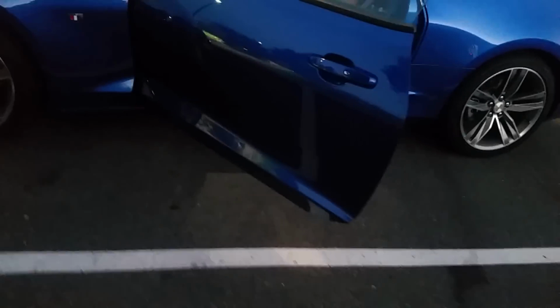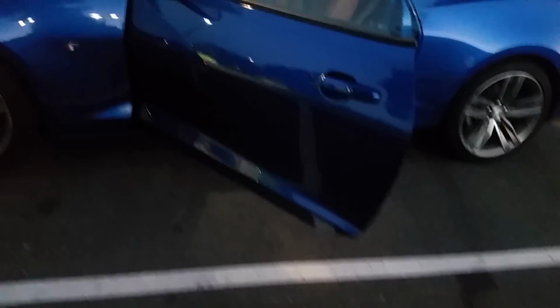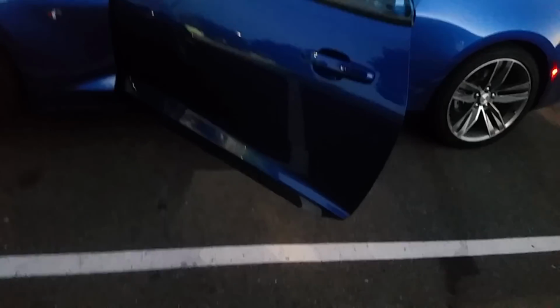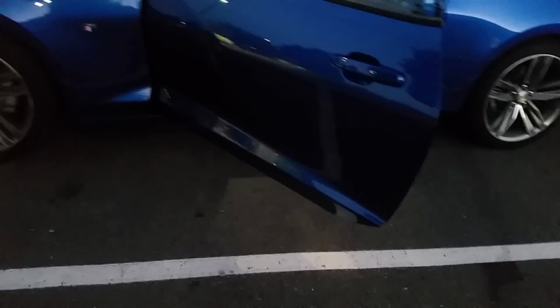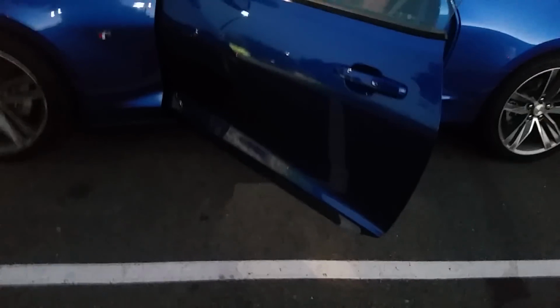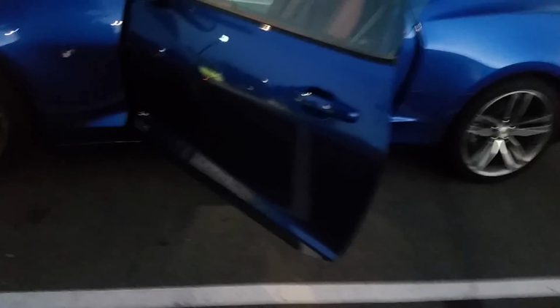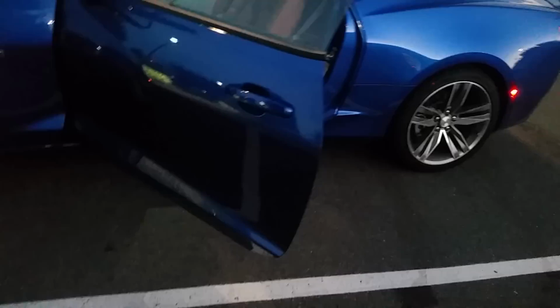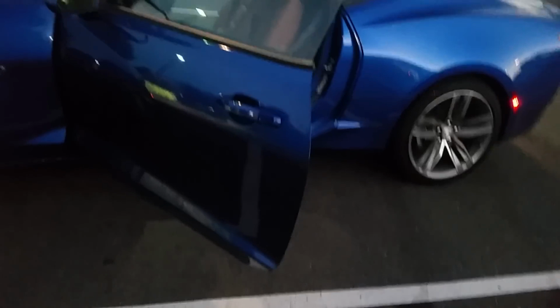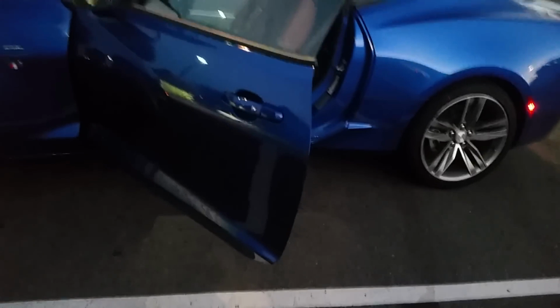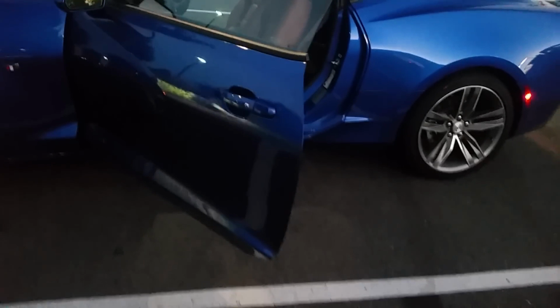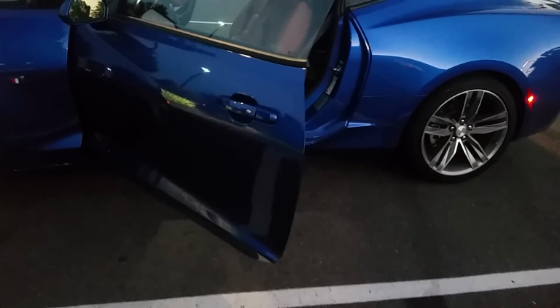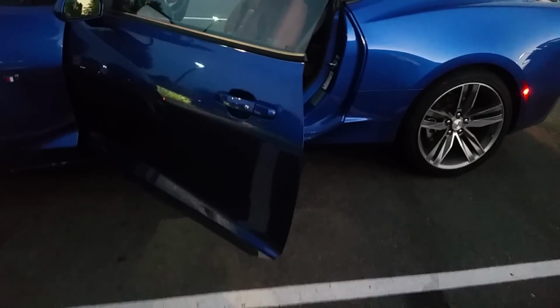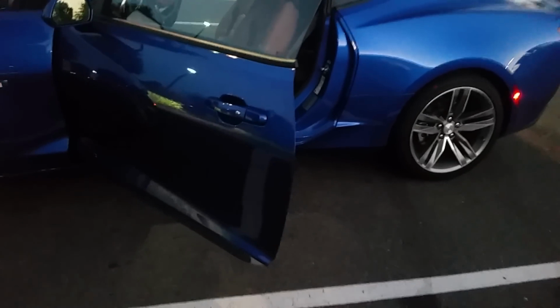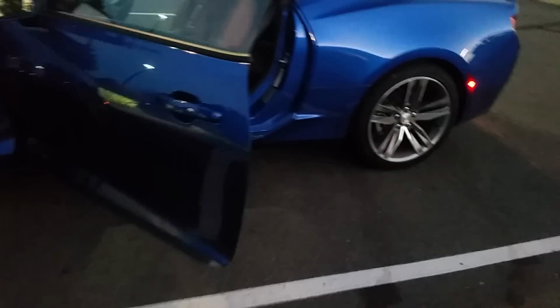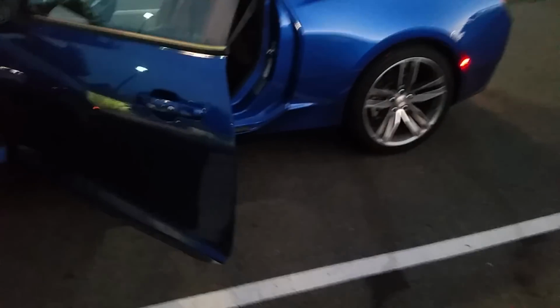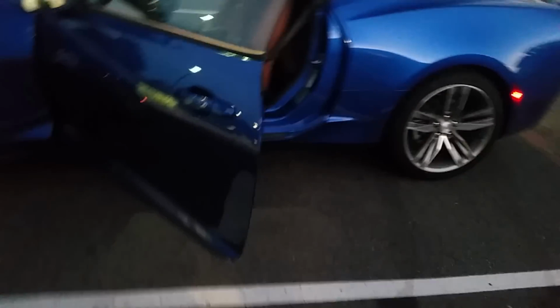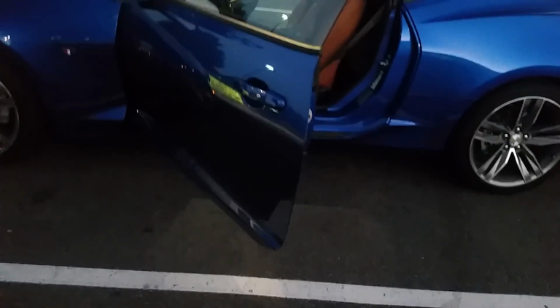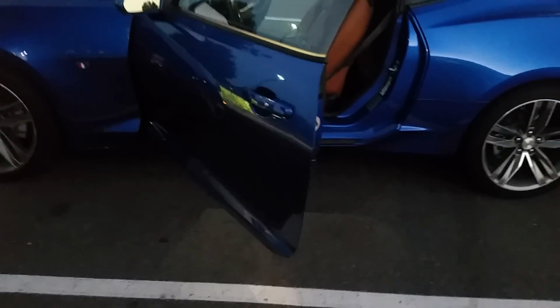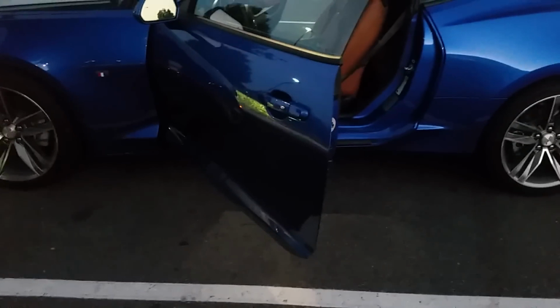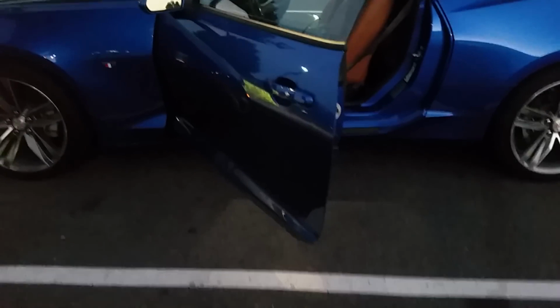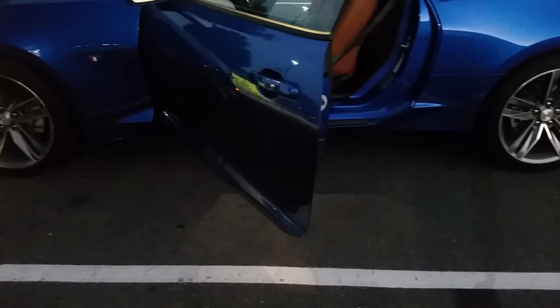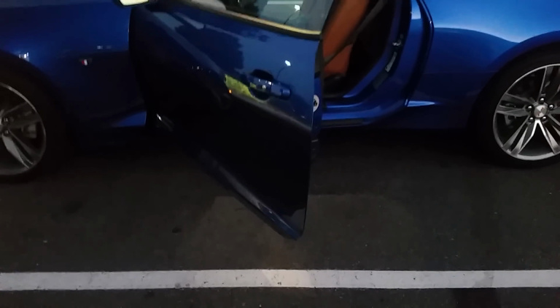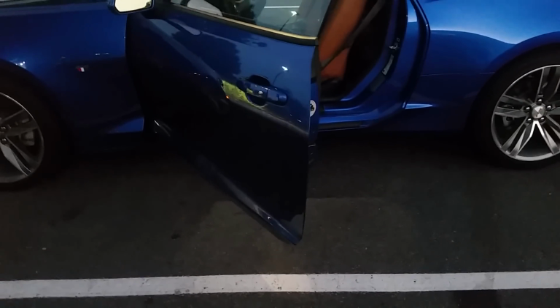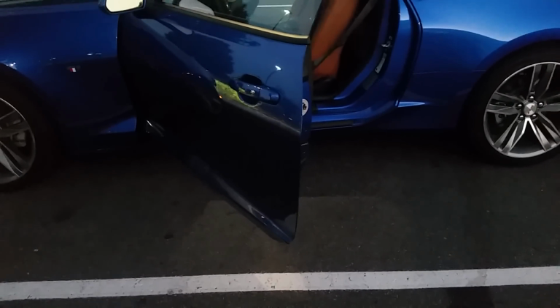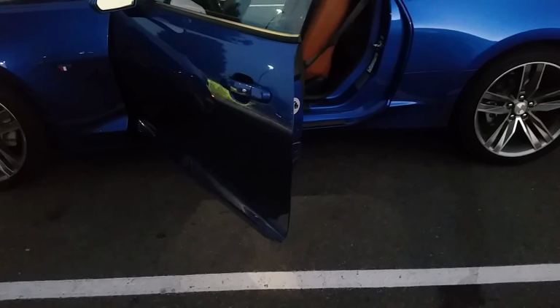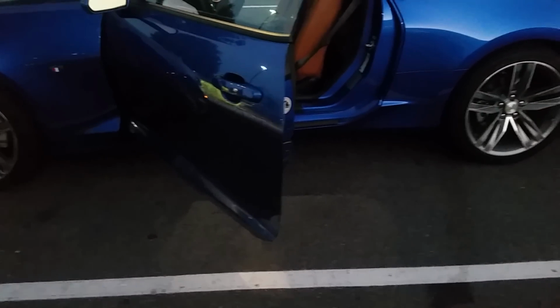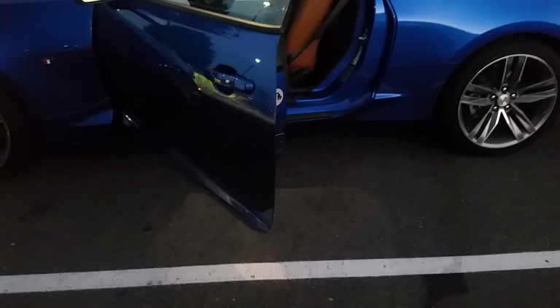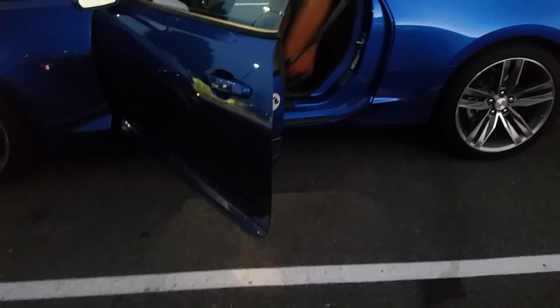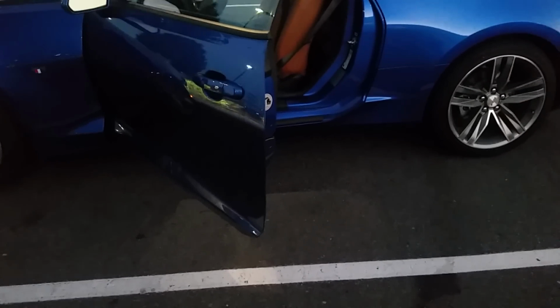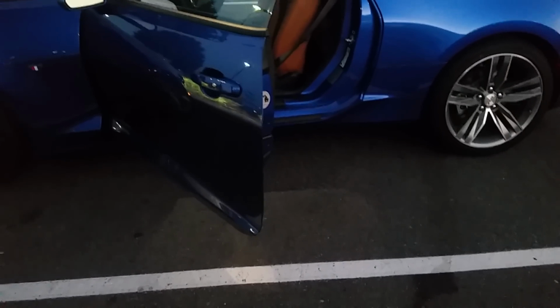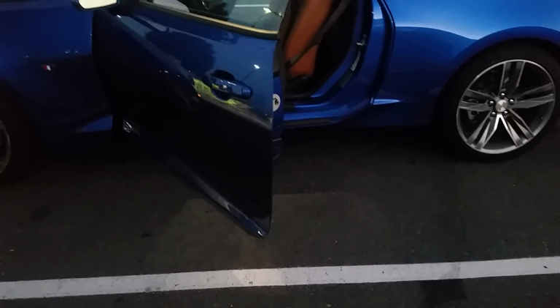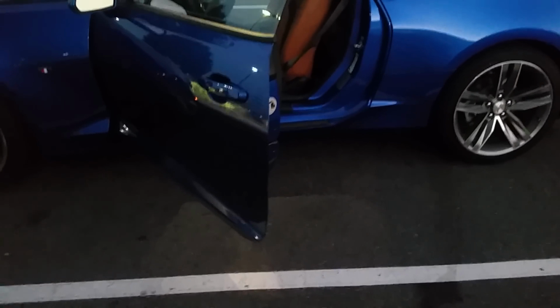I didn't even tell the wife — I just went and did it, then came home with it, and she was cool about it. You got a Camaro at home or what? Yeah, nice. This was the first year they had the convertible — in '11.